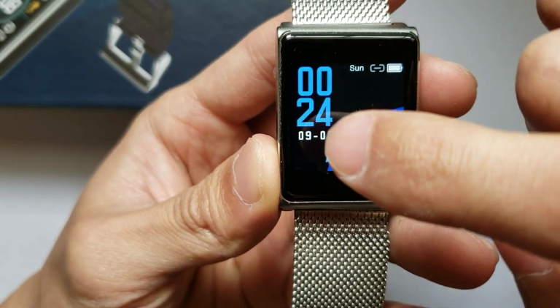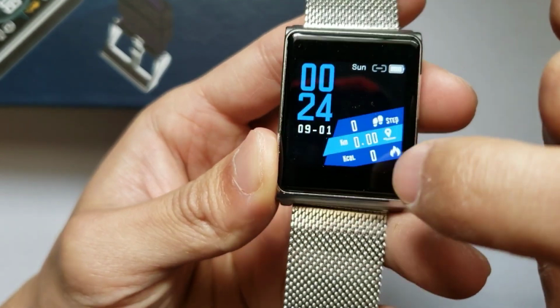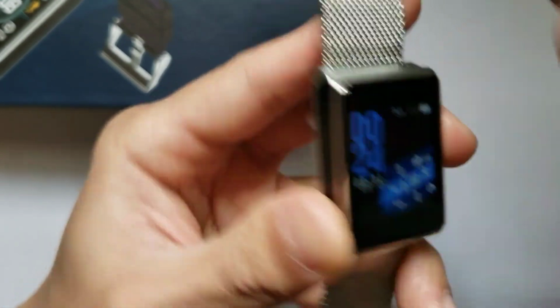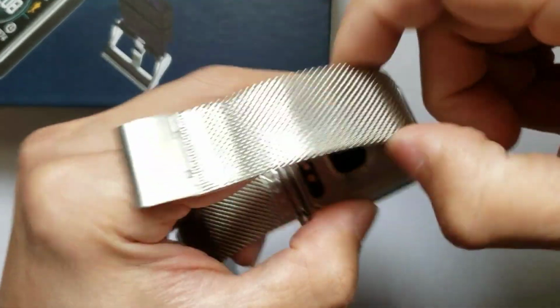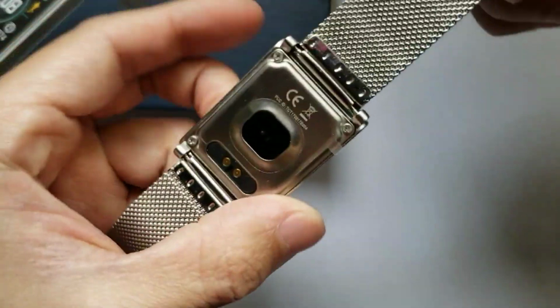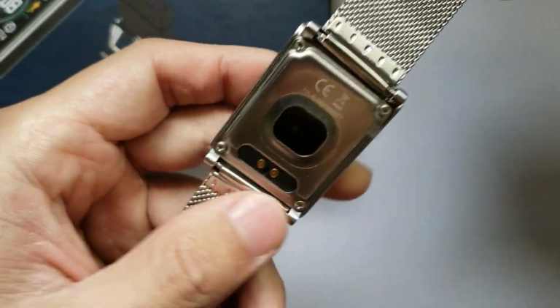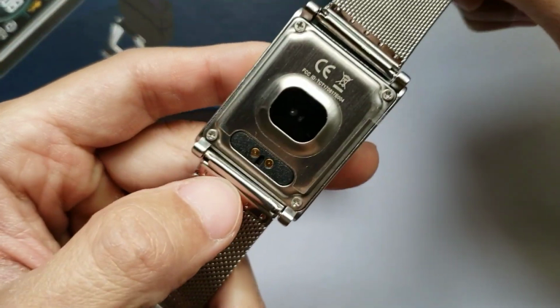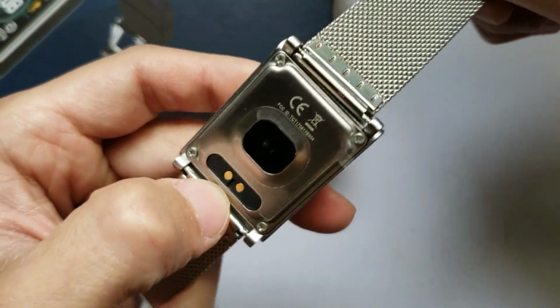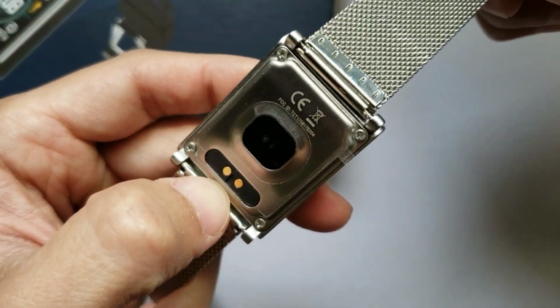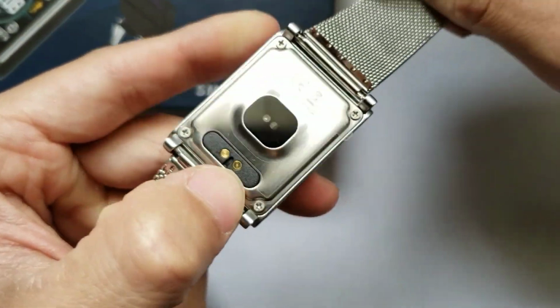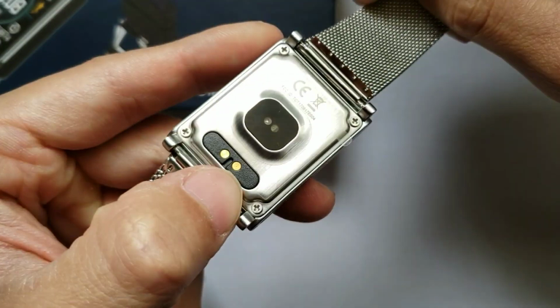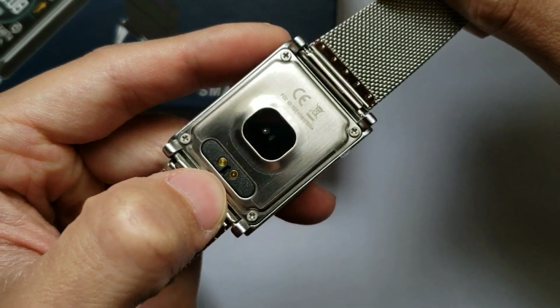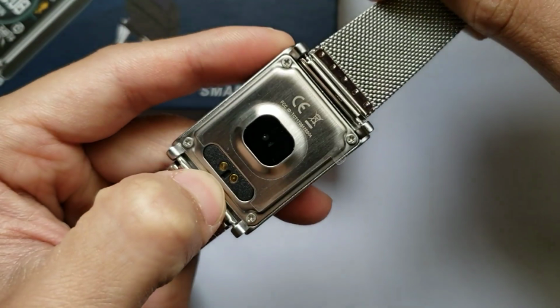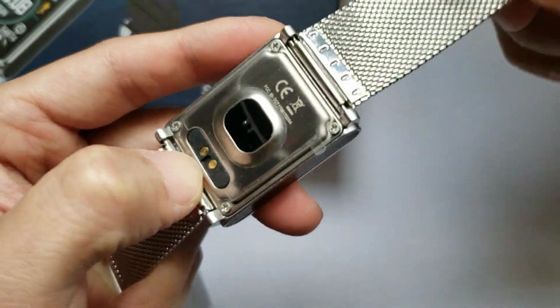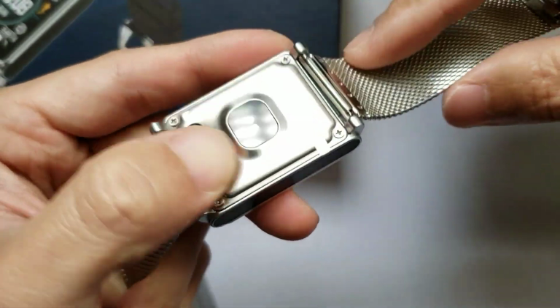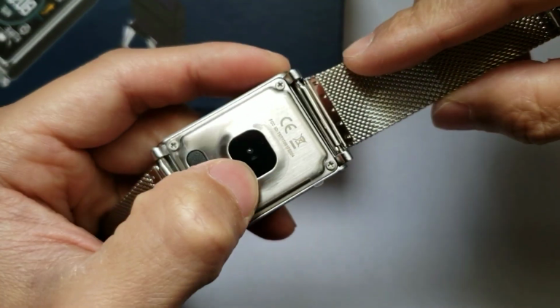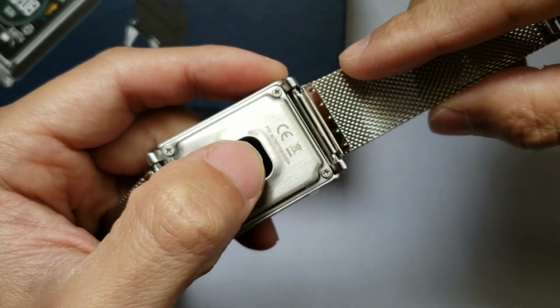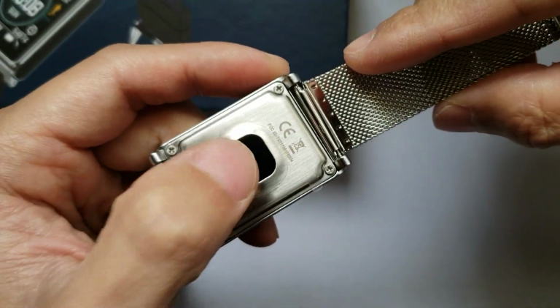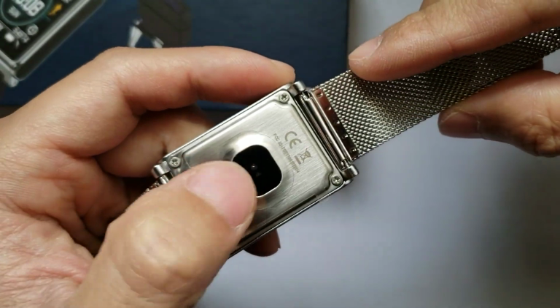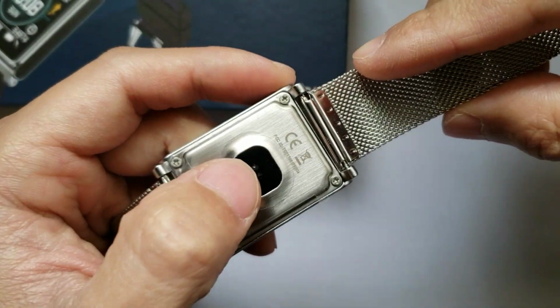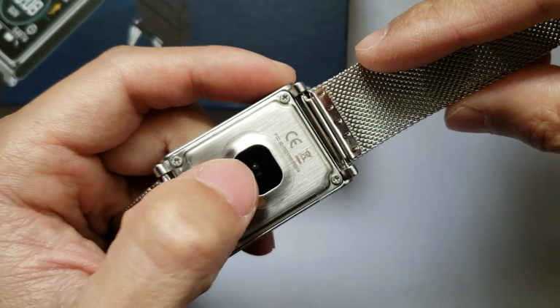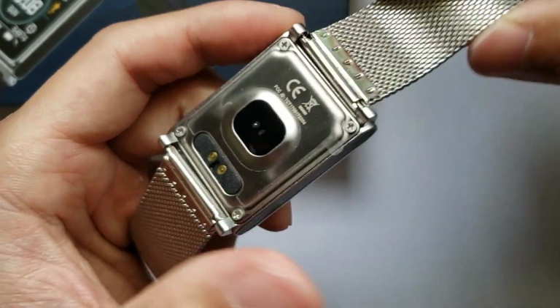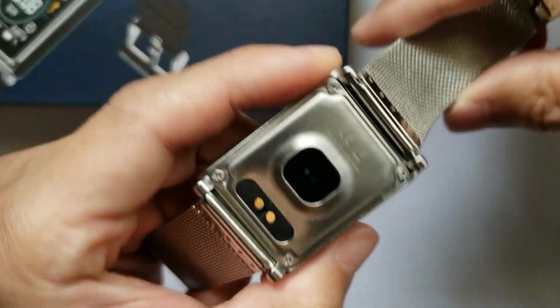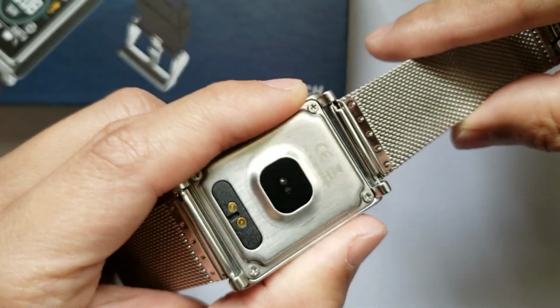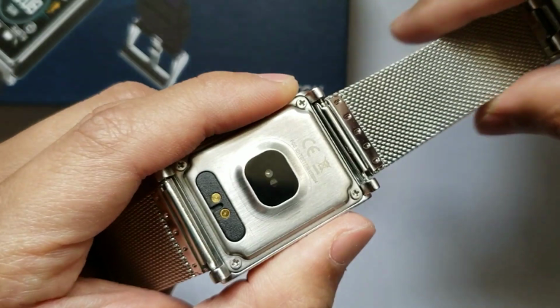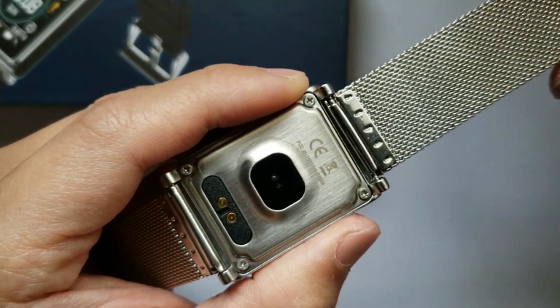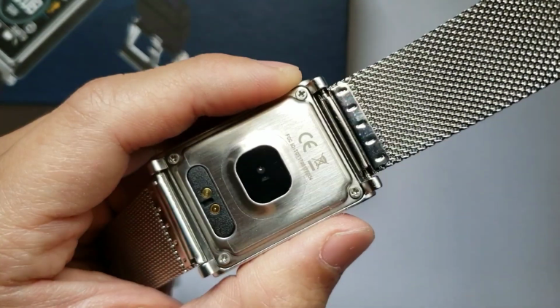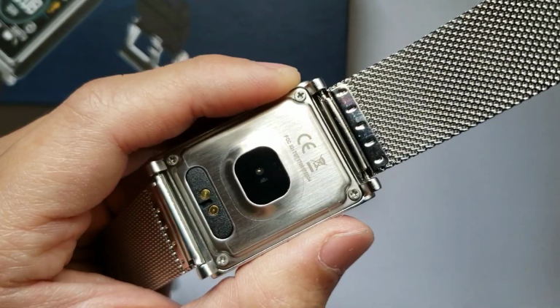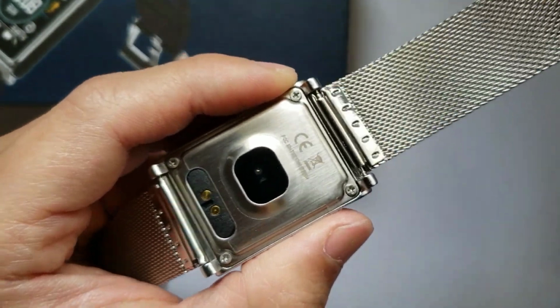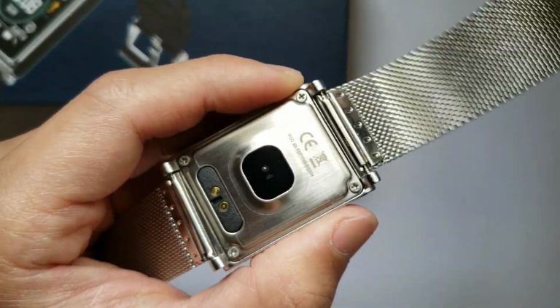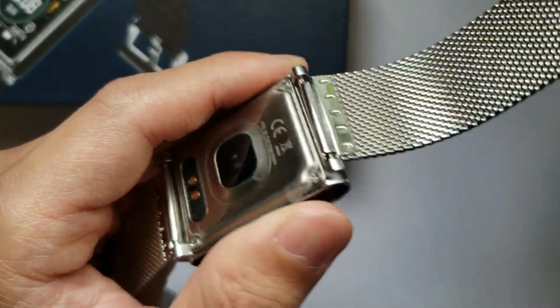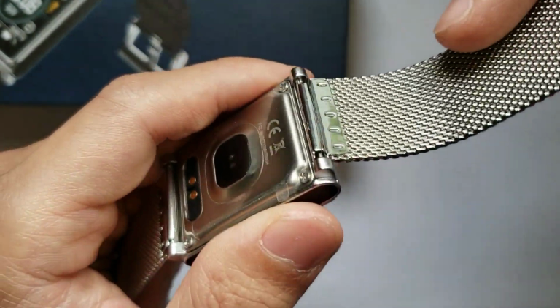This watch charges through a two-pin magnetic charger. Here is the fitness sensor on the back, which handles the fitness functions and tracks your fitness activities.